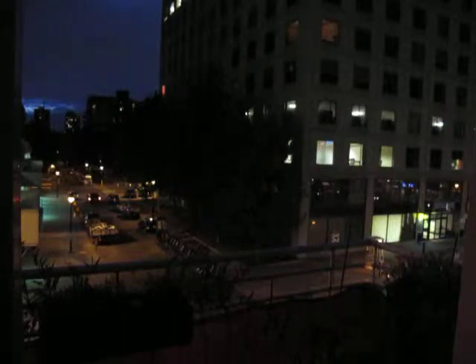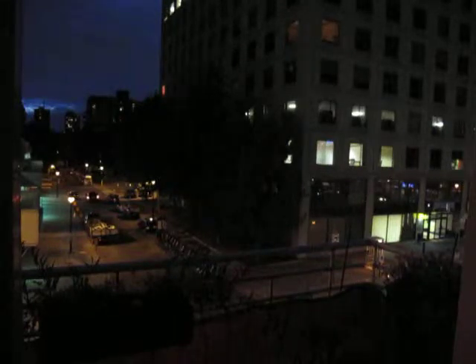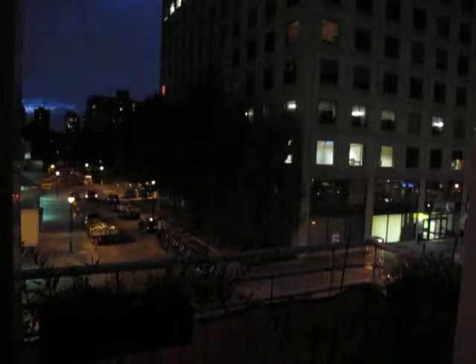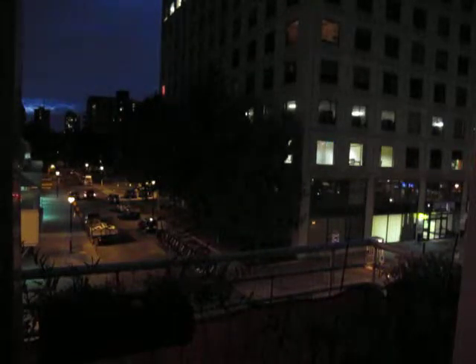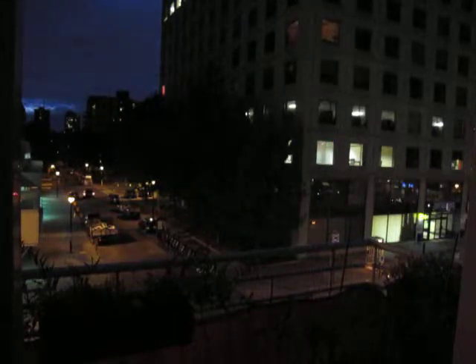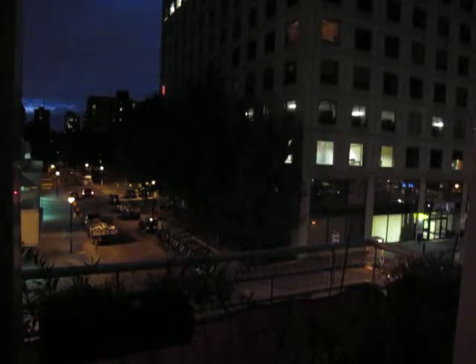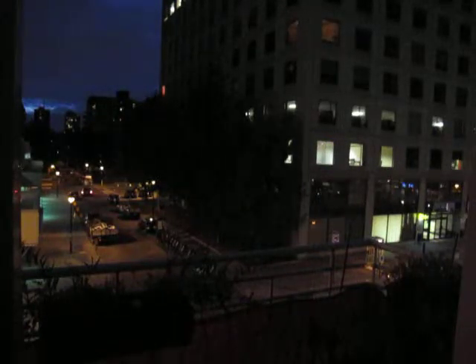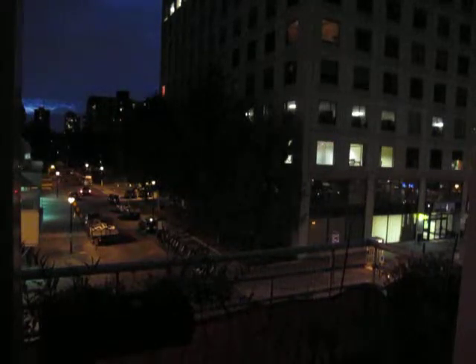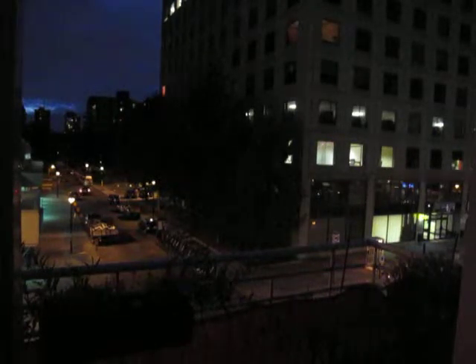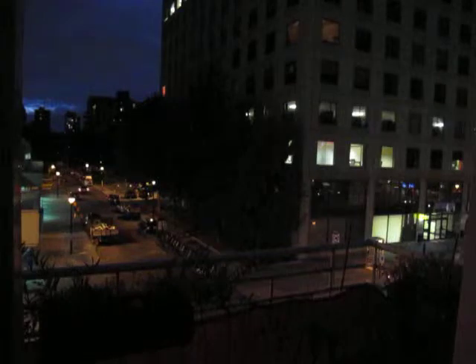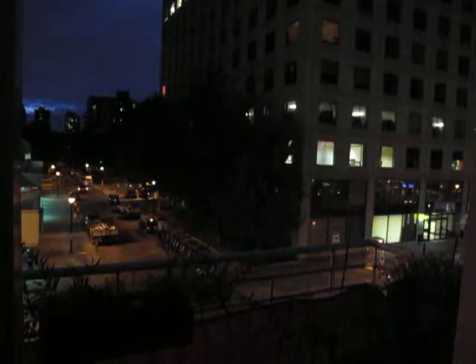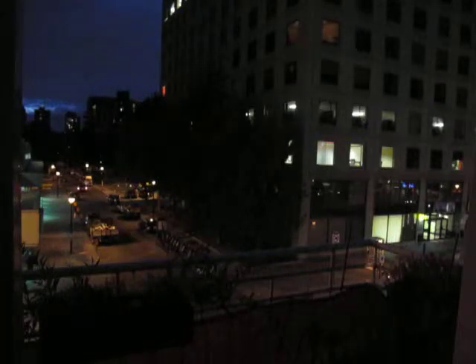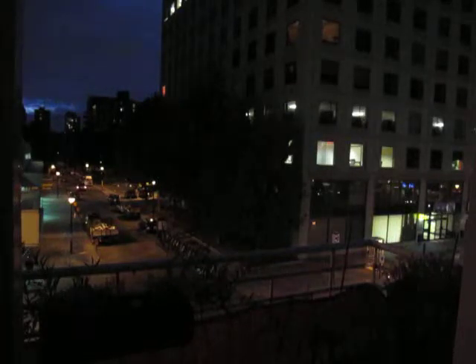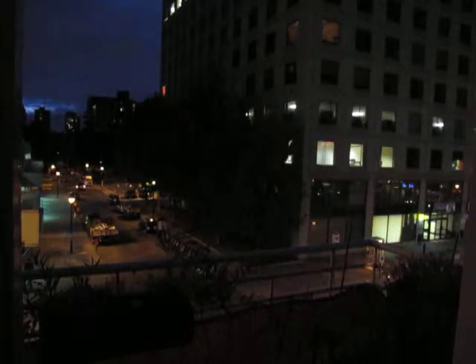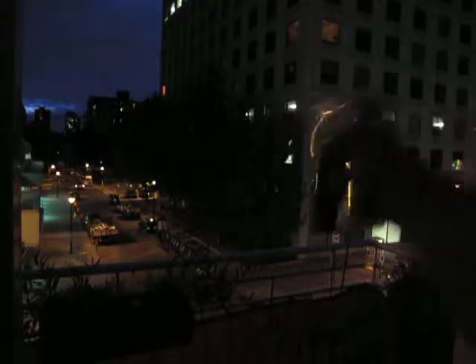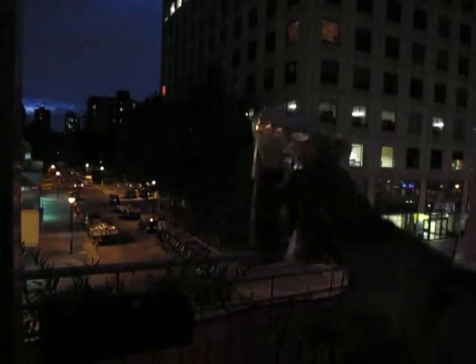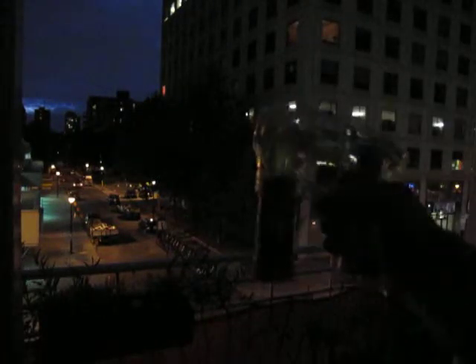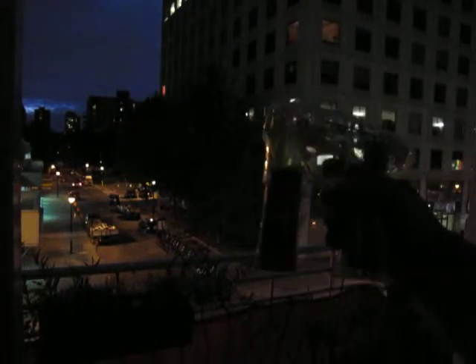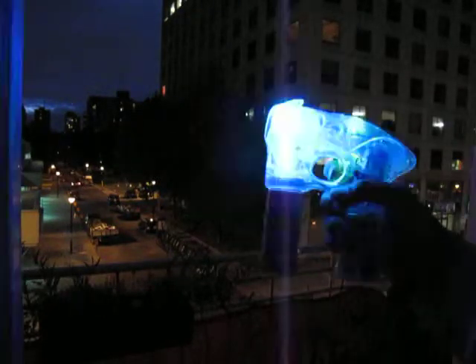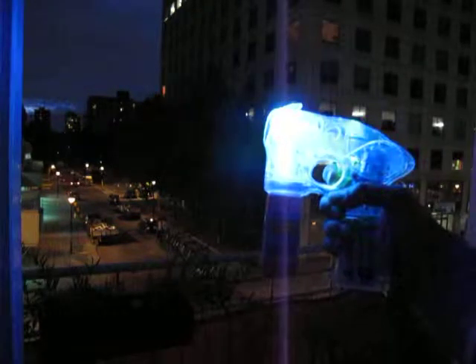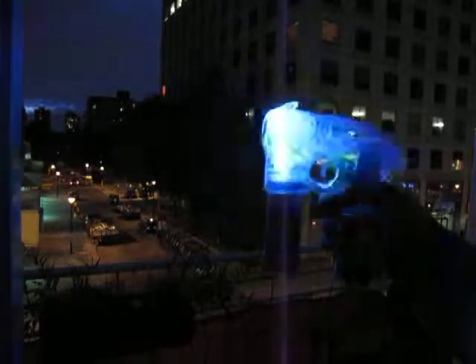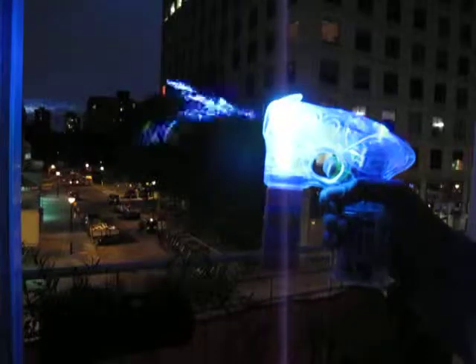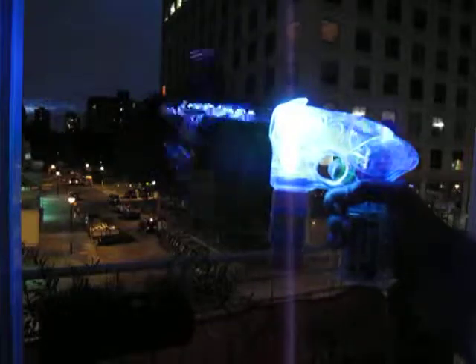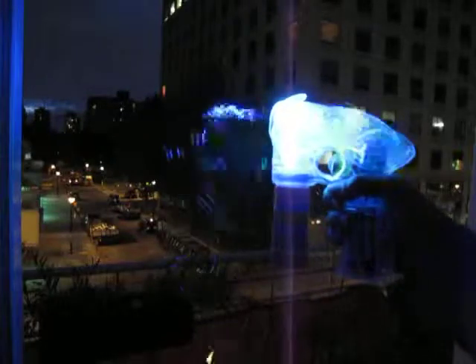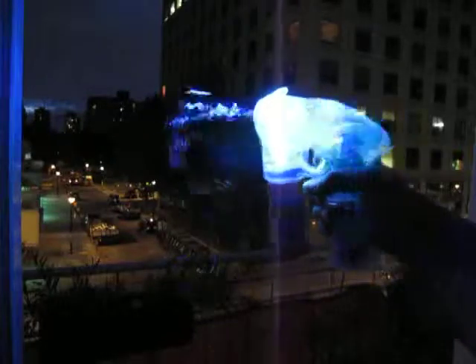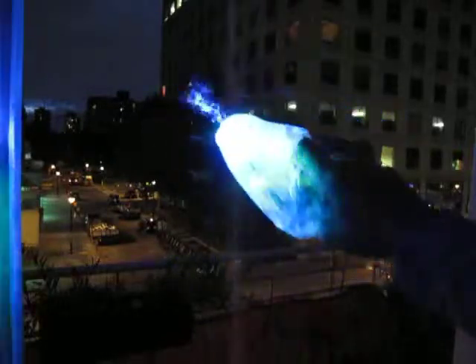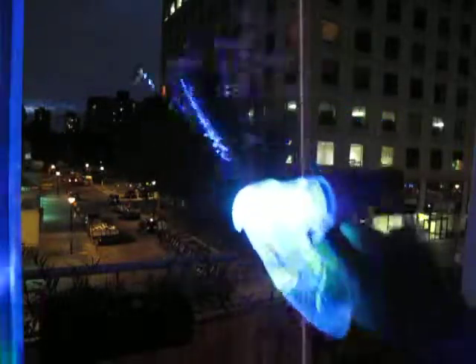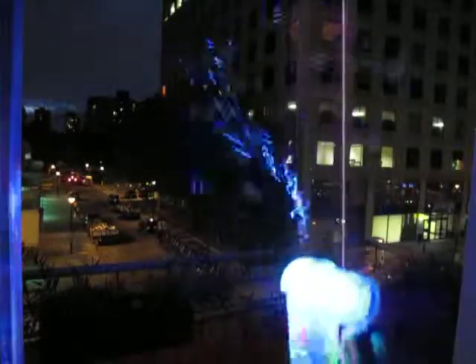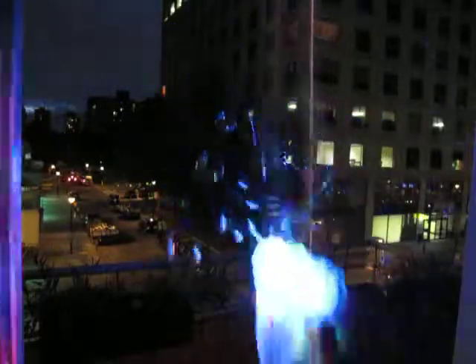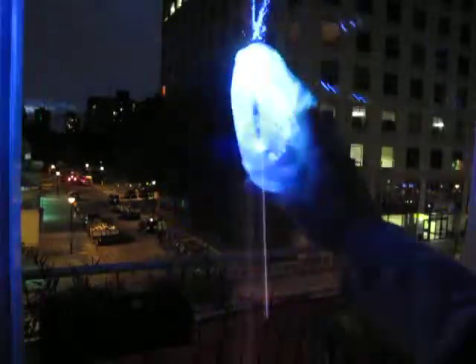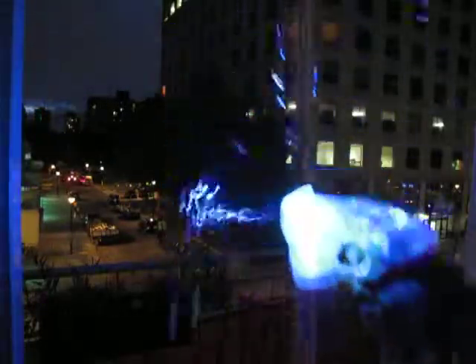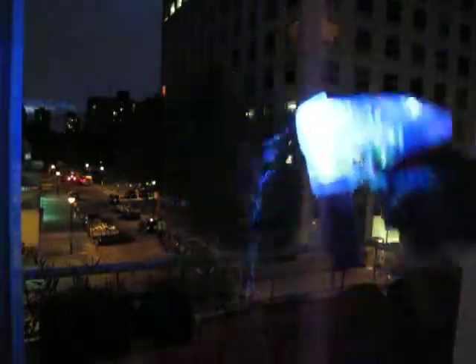So you saw what the laser bubble gun does during the day, but you haven't seen what it does during the night. It literally has lights — a whole bunch of lights and a laser, so the bubbles look blue.